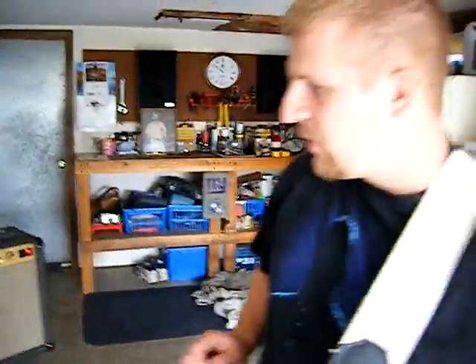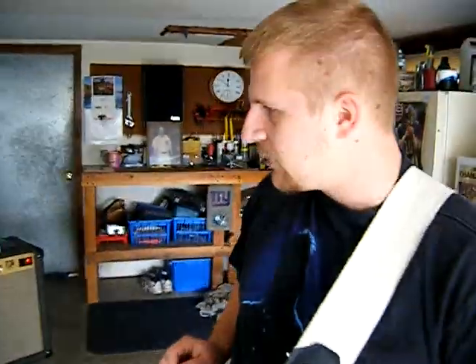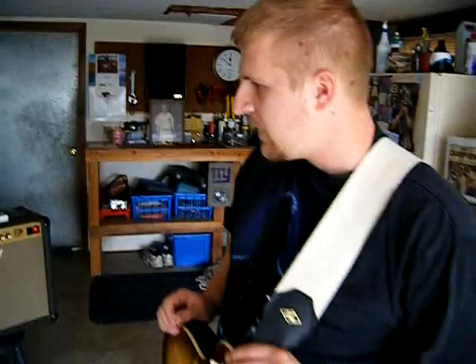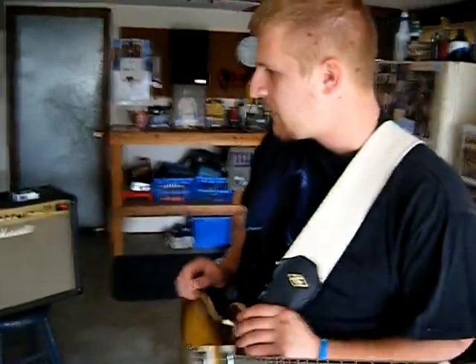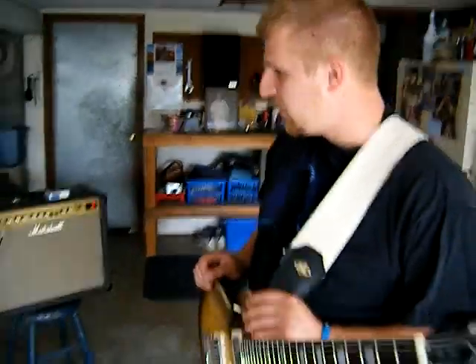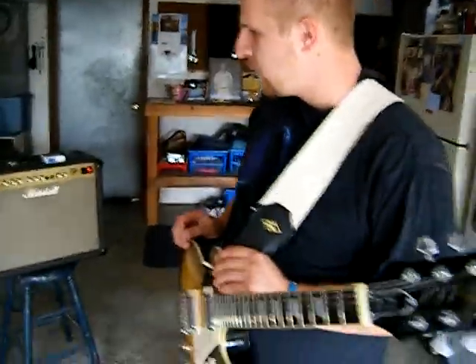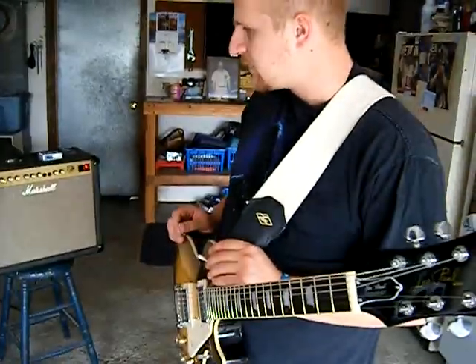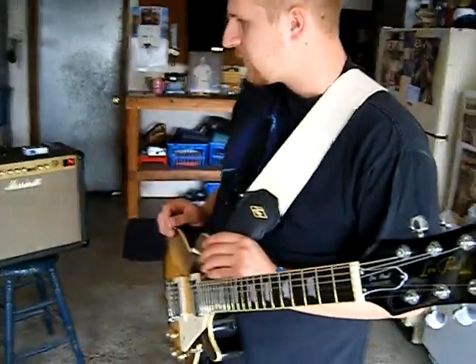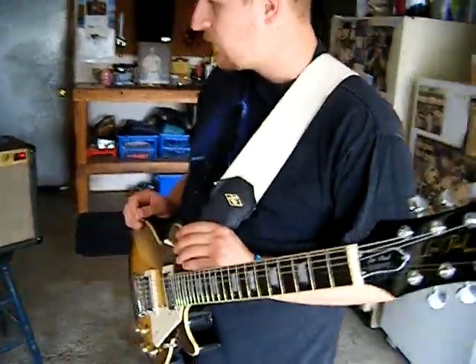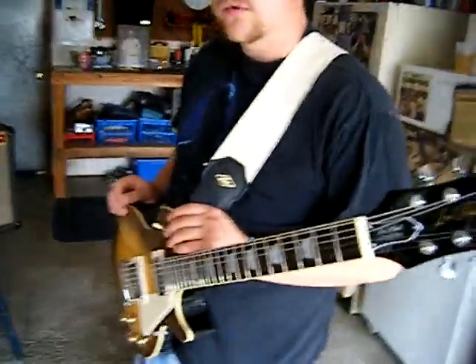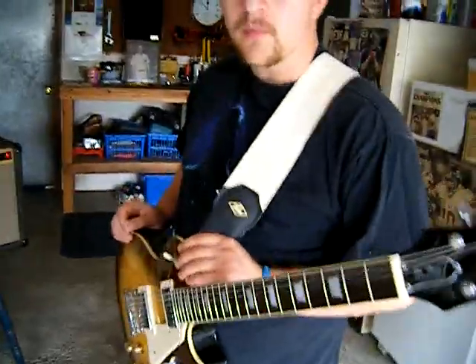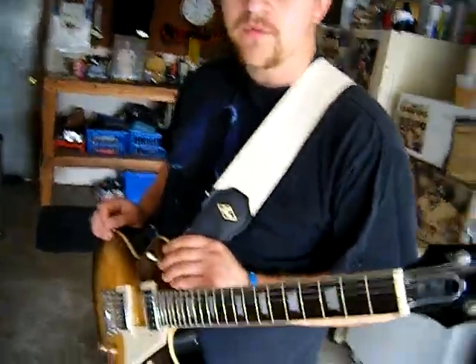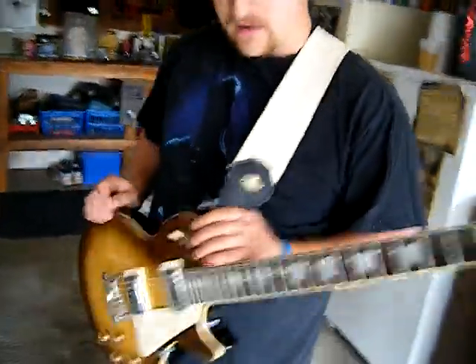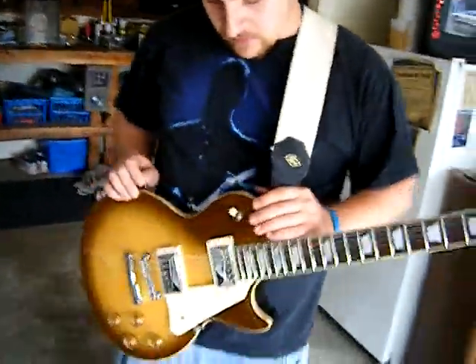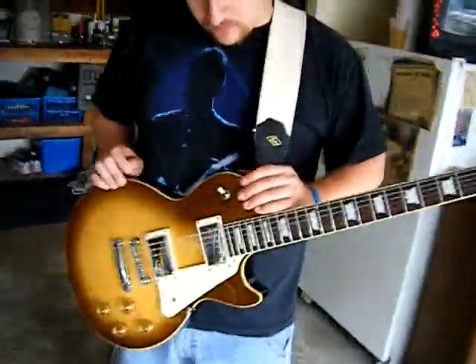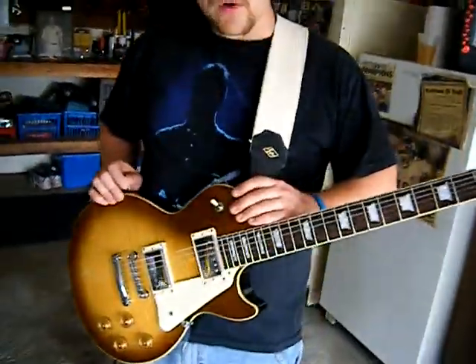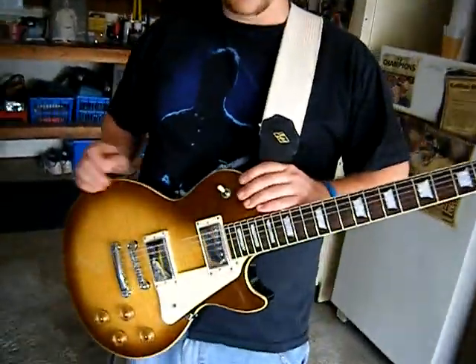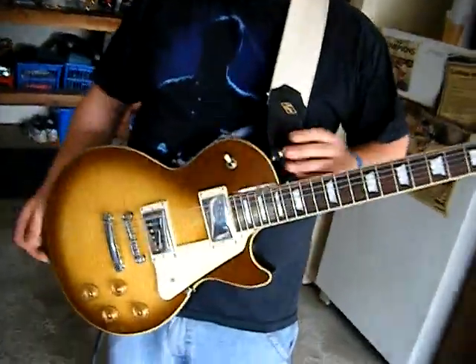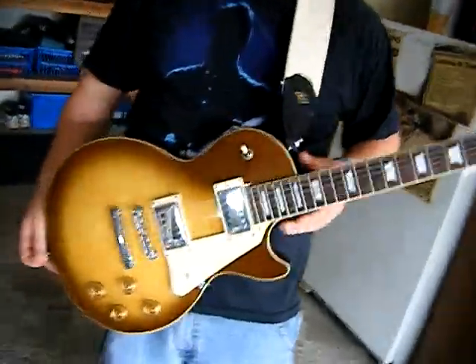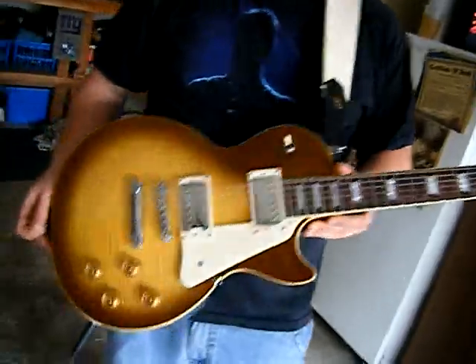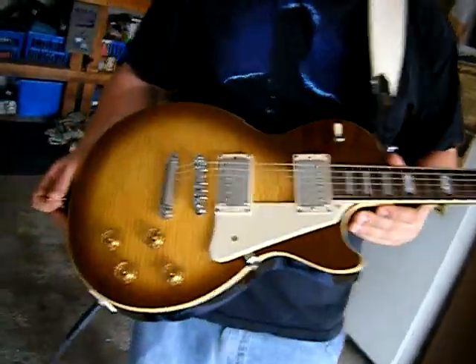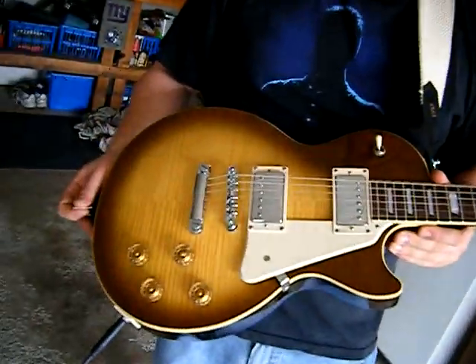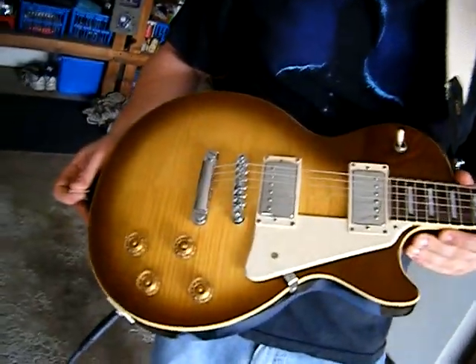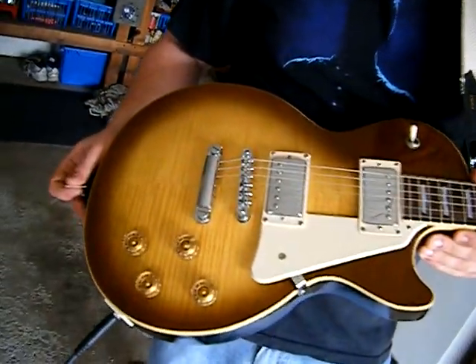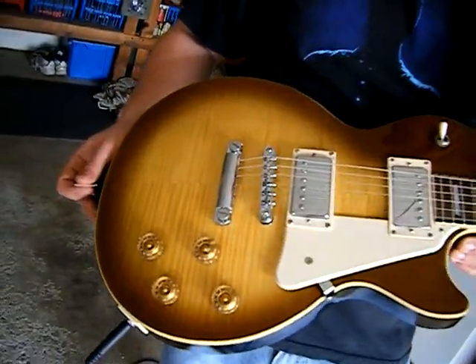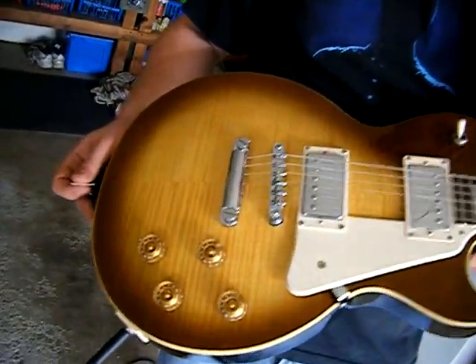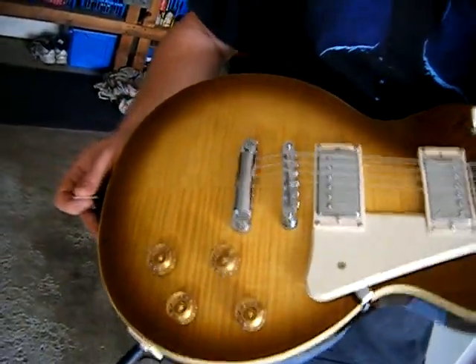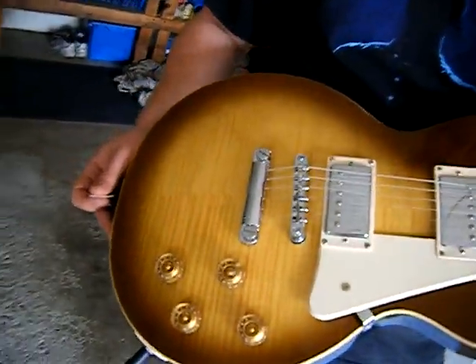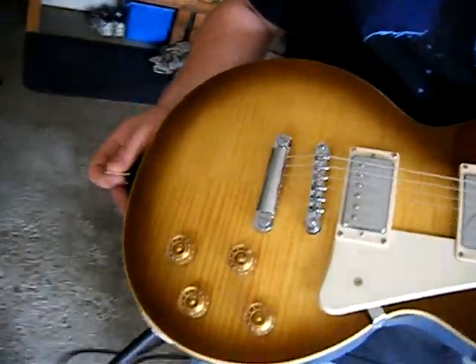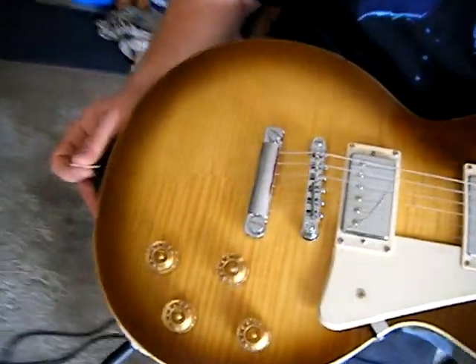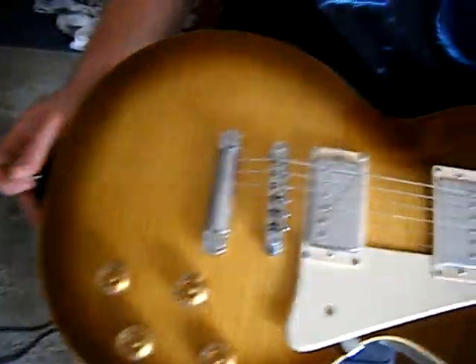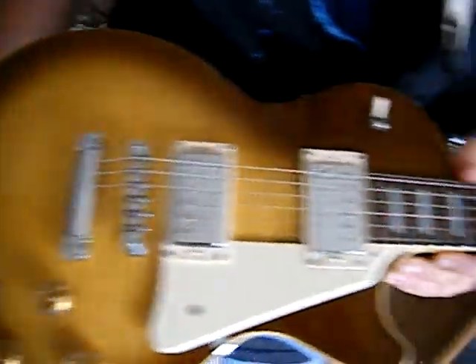But it plays real nice. We're going to run through a couple of demos here and just give you a feel for what it sounds like.